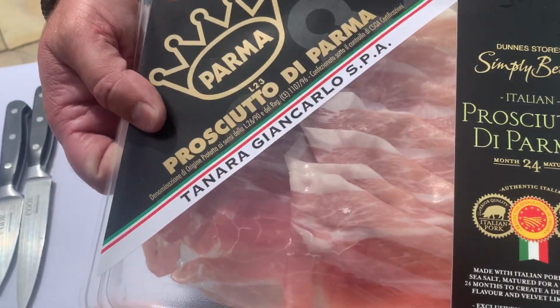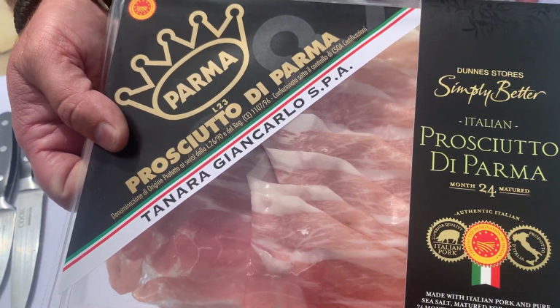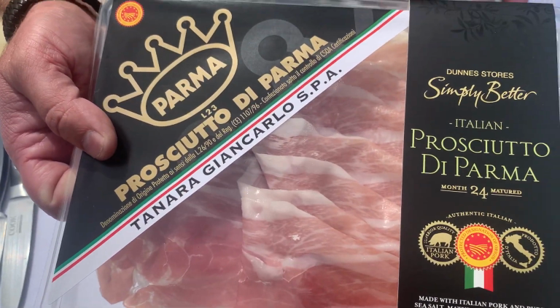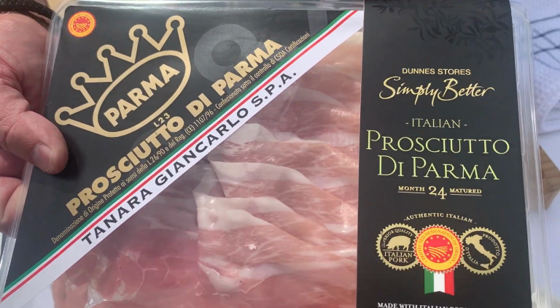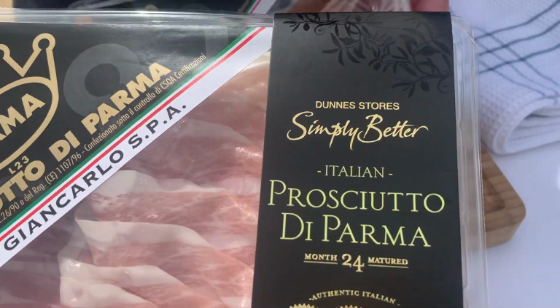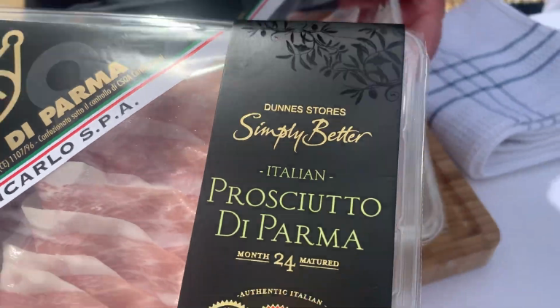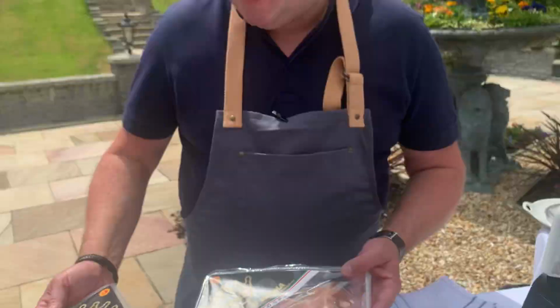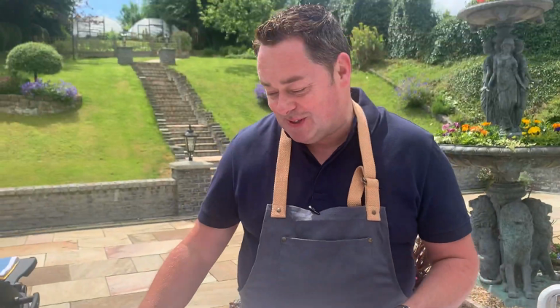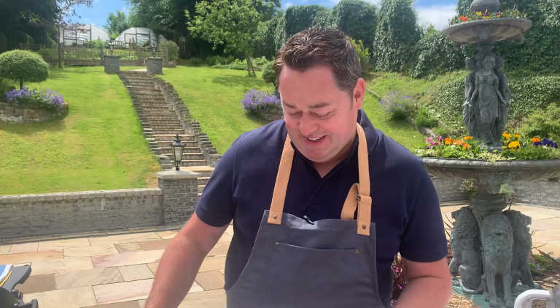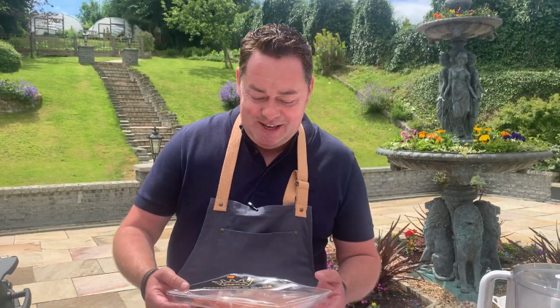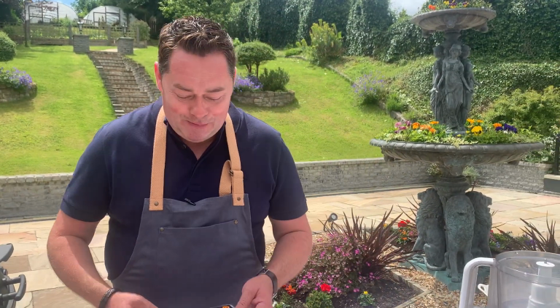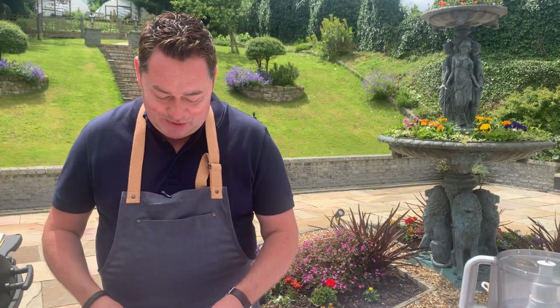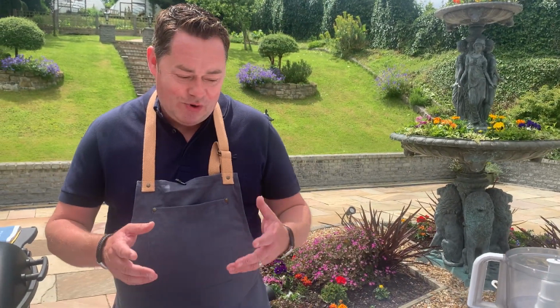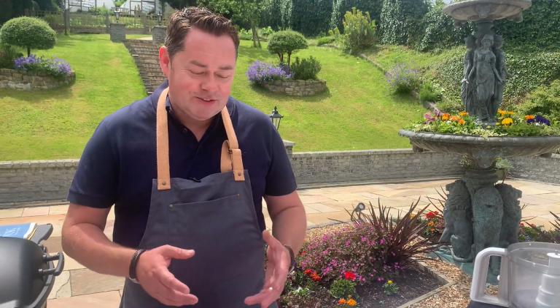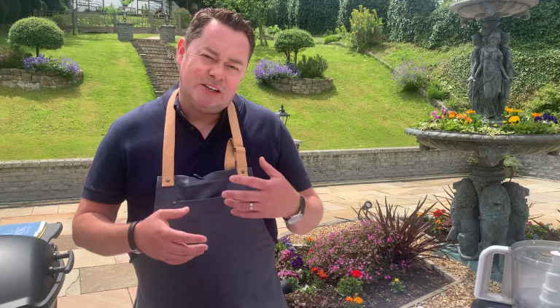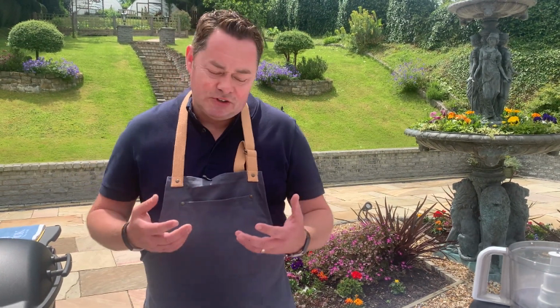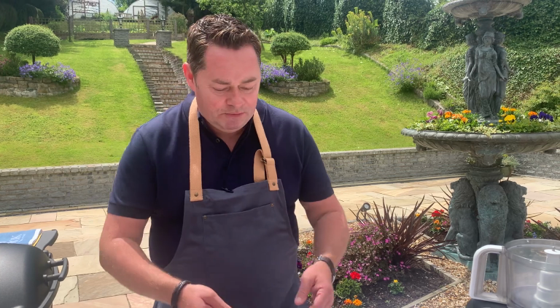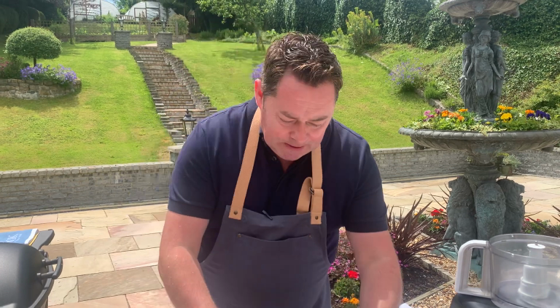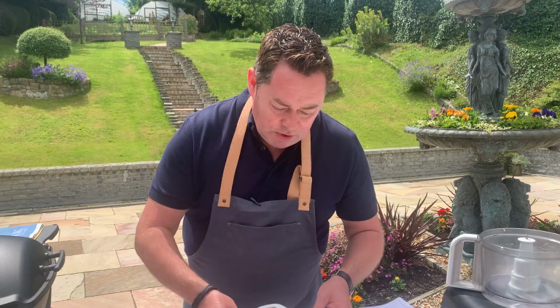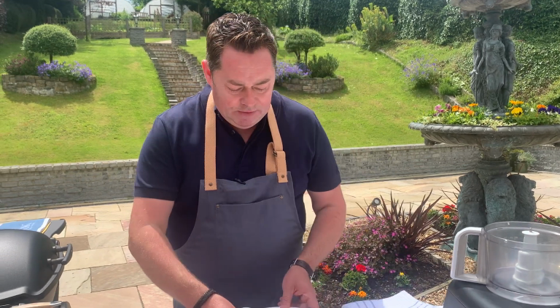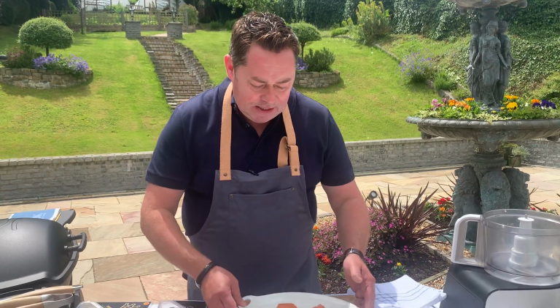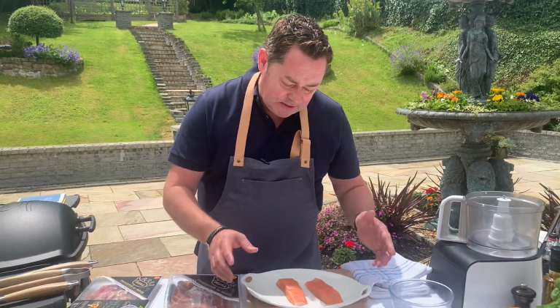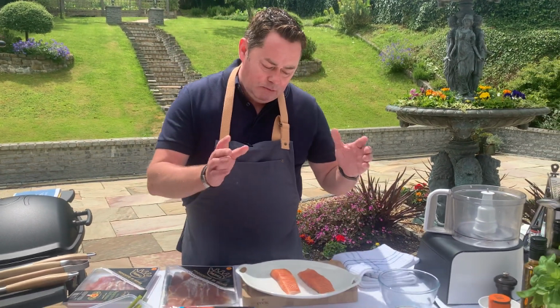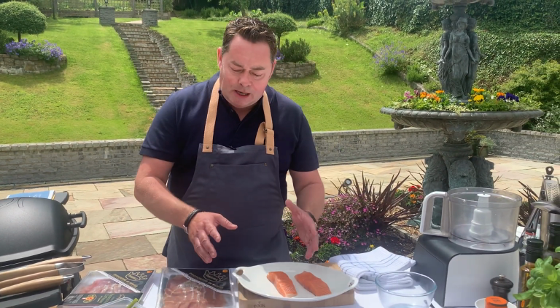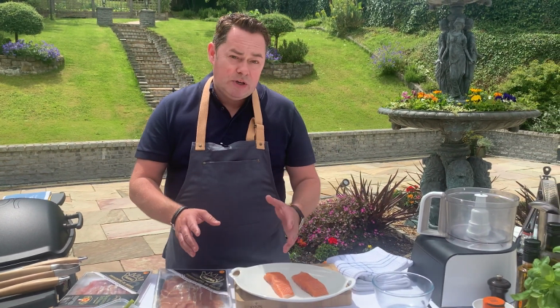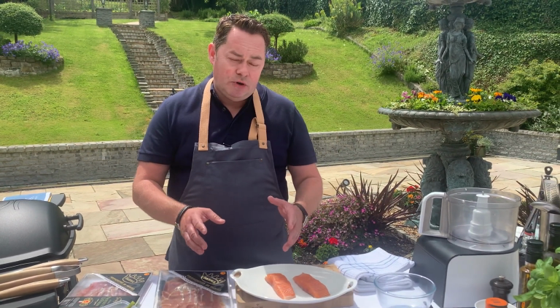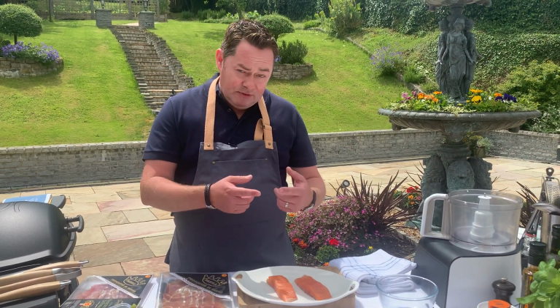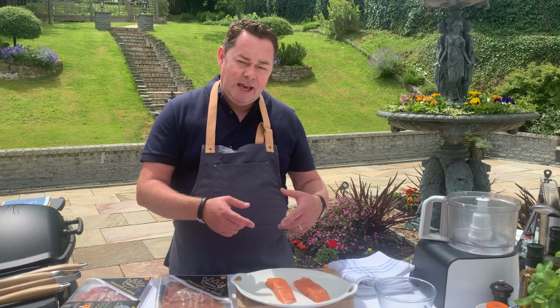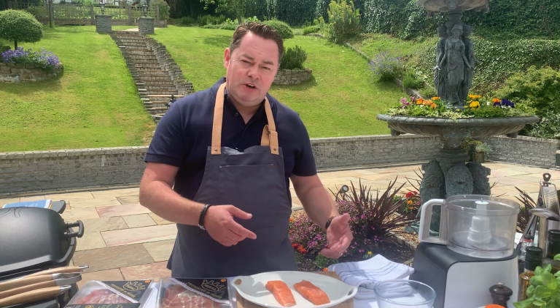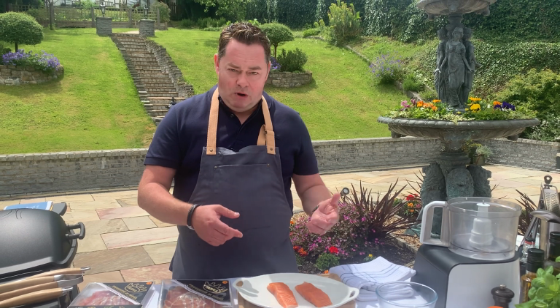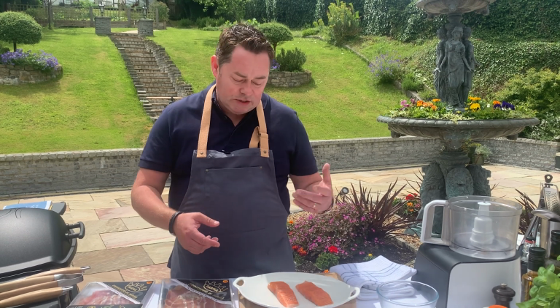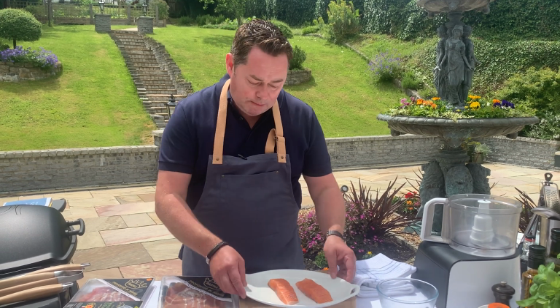You can use the Serrano ham. This is part of the Simply Better collection. I had the pleasure and privilege of meeting this producer in Parma. We're going to wrap this — it's kind of like a surf and turf. I'll show you the technique. Bring your salmon to room temperature; you can have this made ahead in the fridge but always bring it to room temperature.